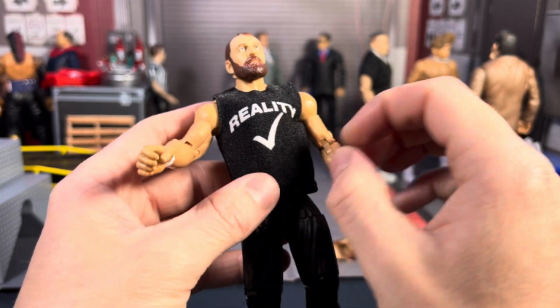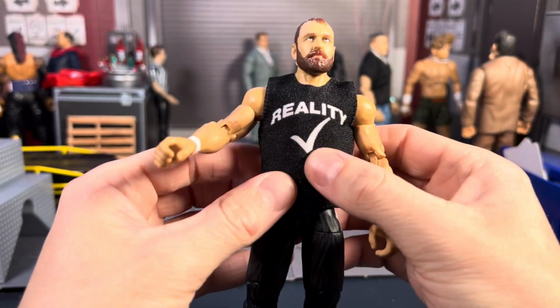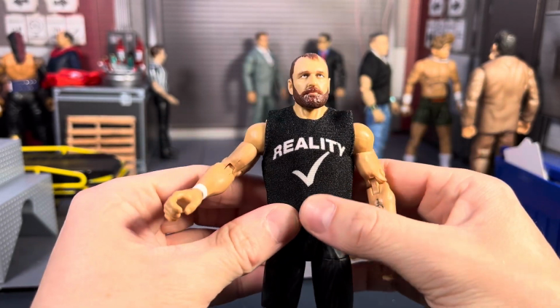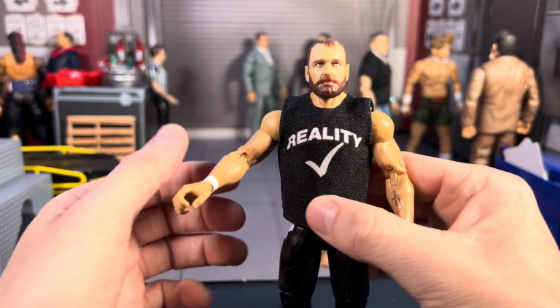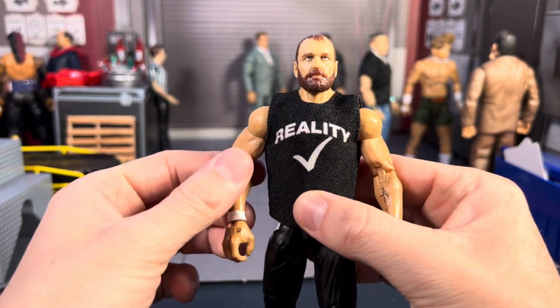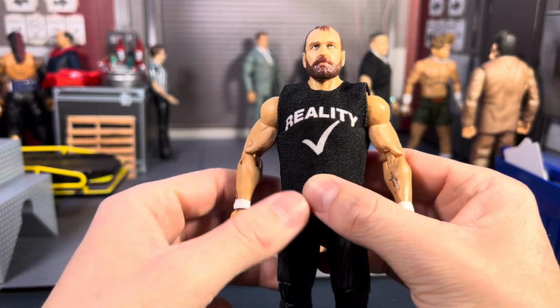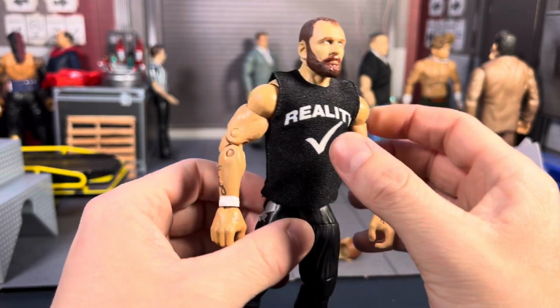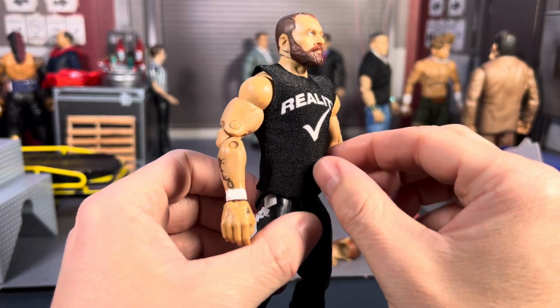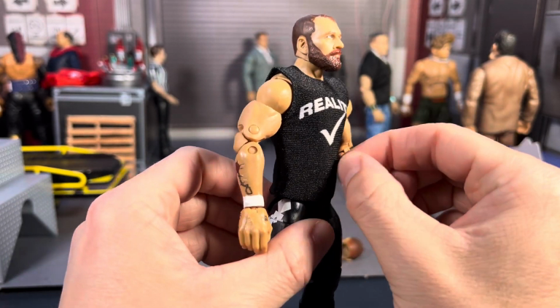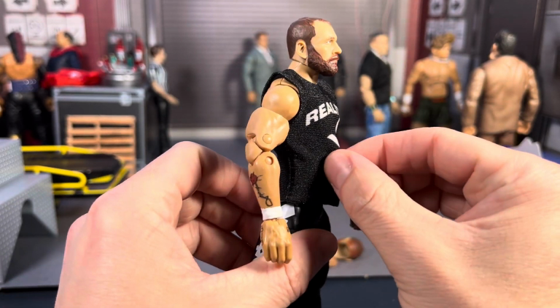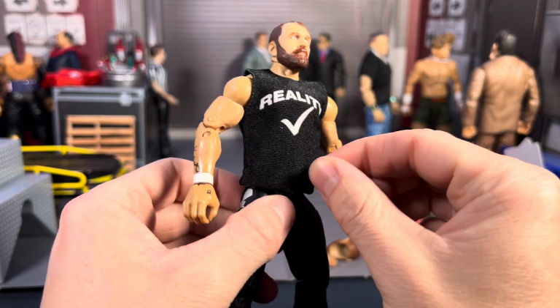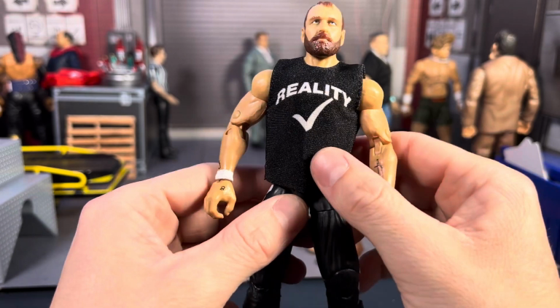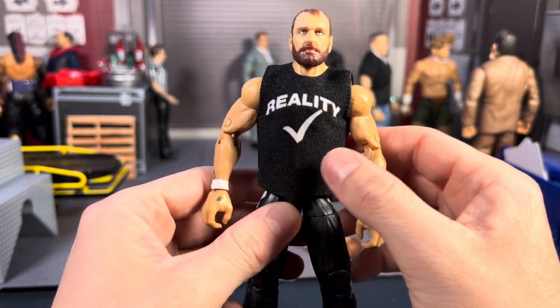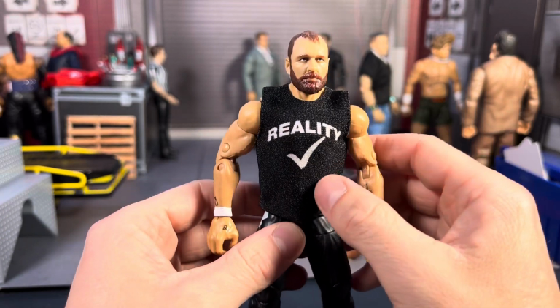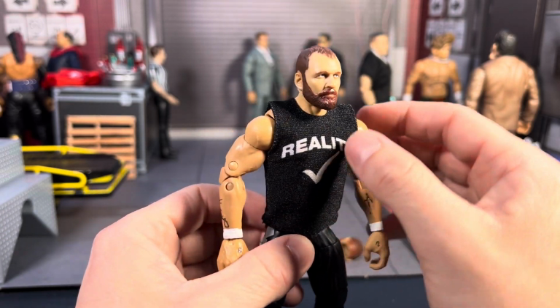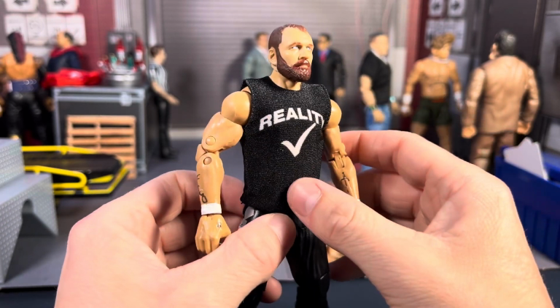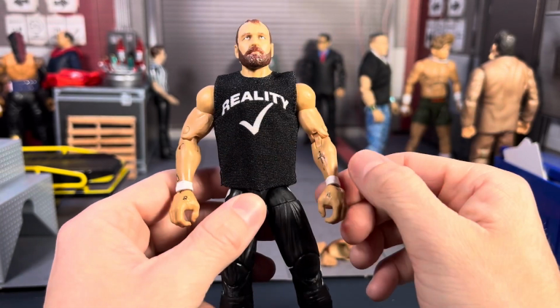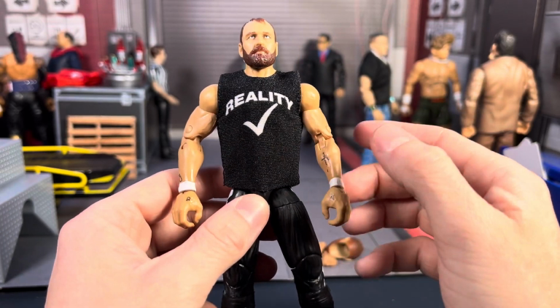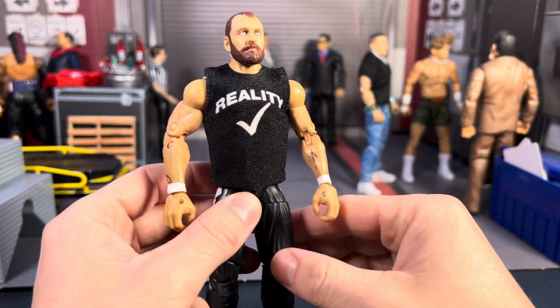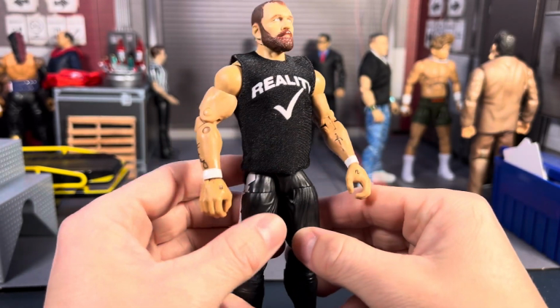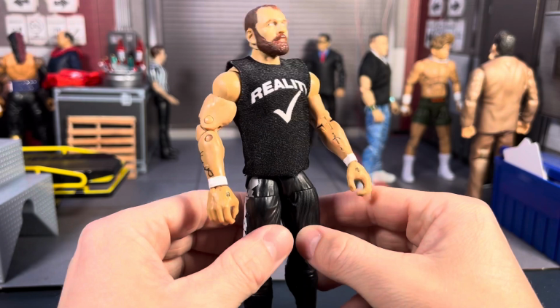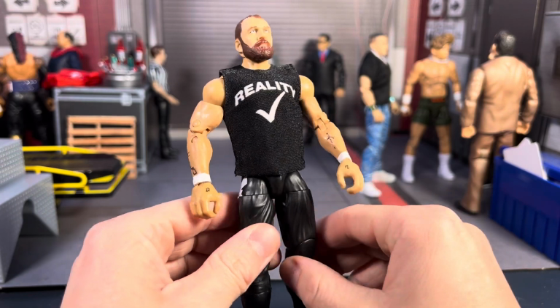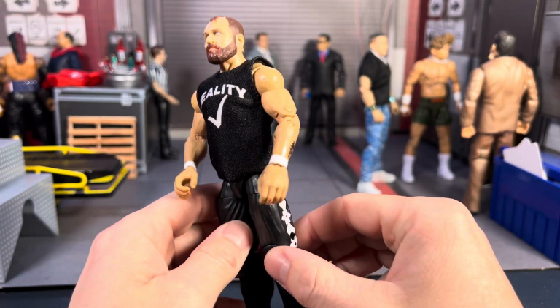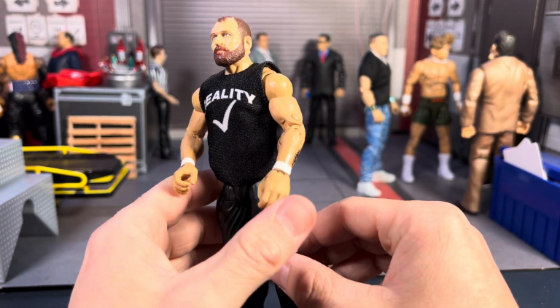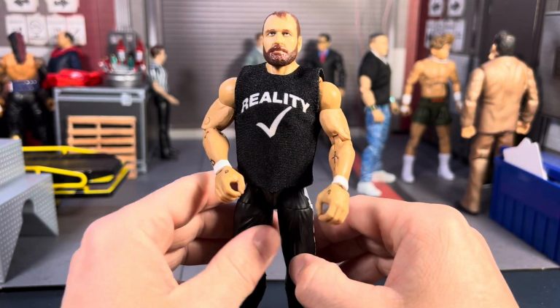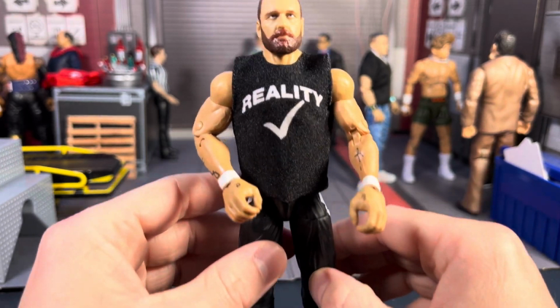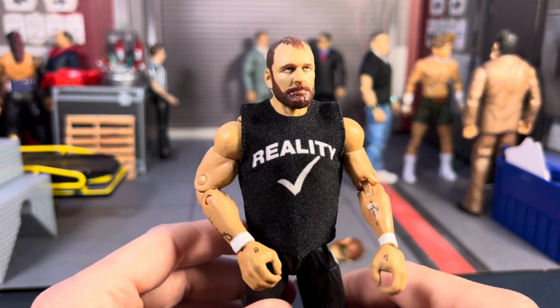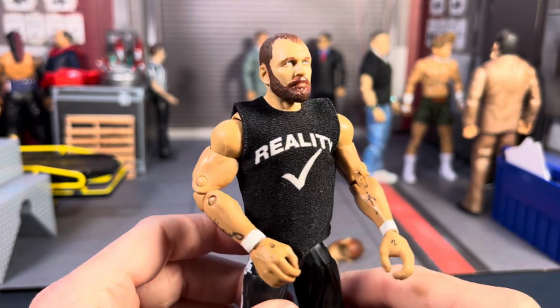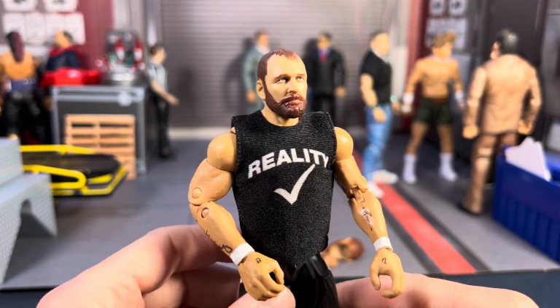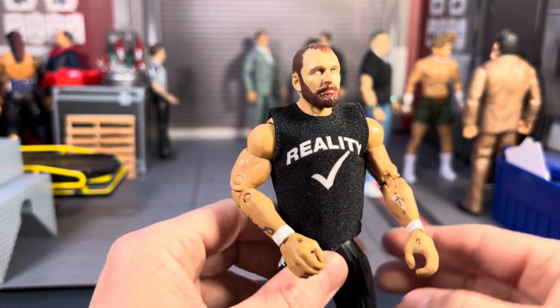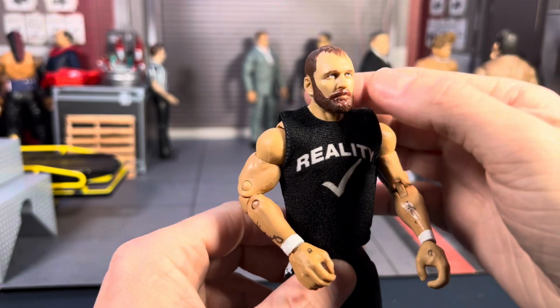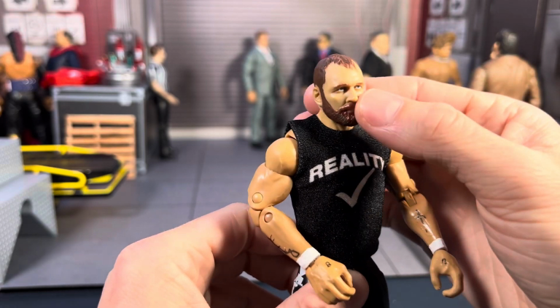He's got kind of the Ric Flair torso, and then I threw one of the Ultimate Edition Rowdy Piper shirts on him. It just looks like a shirt Moxley would wear — very simple, plain black and white. Overall, it just looks like something Moxley would wear.